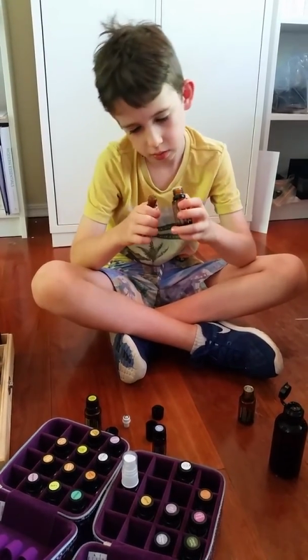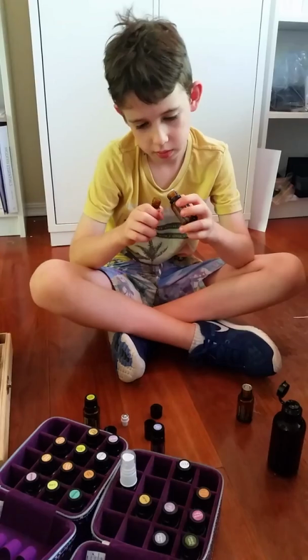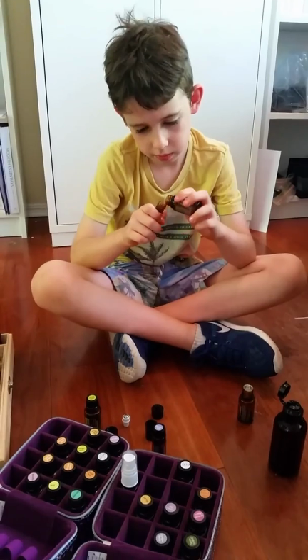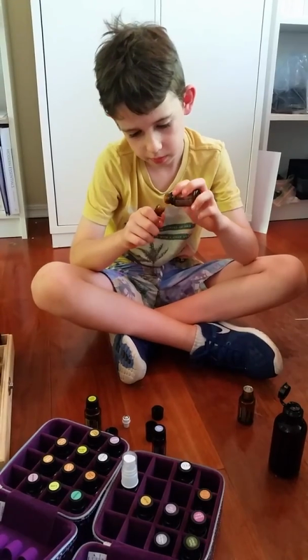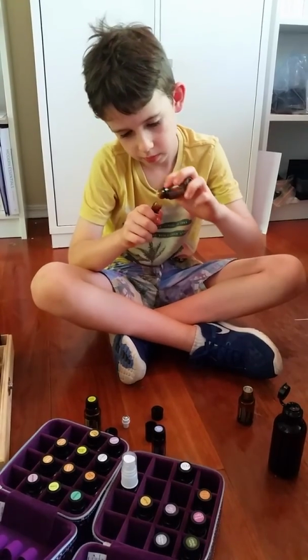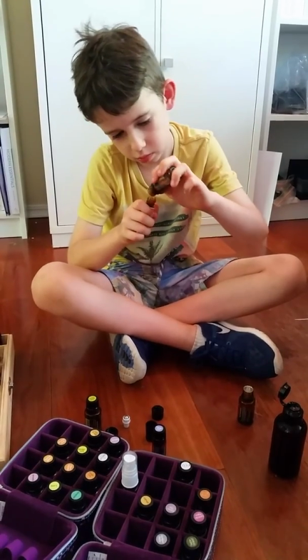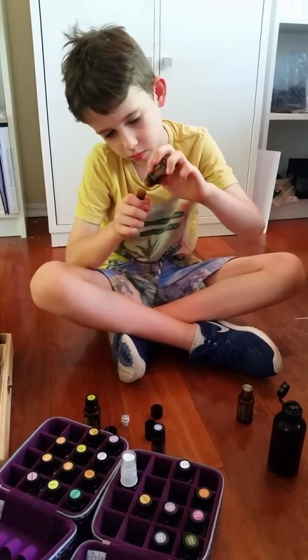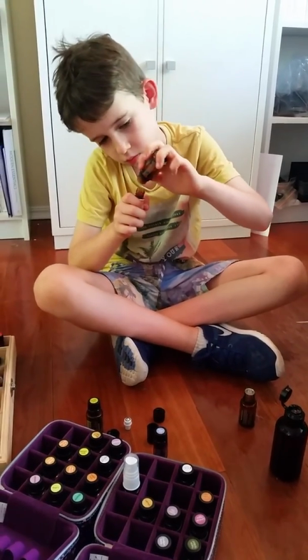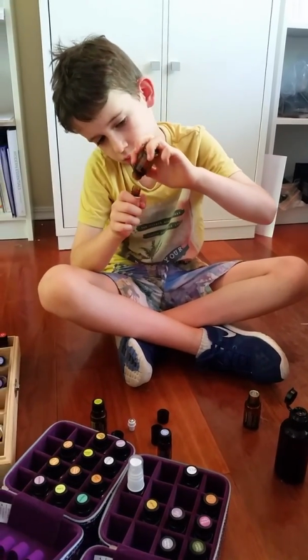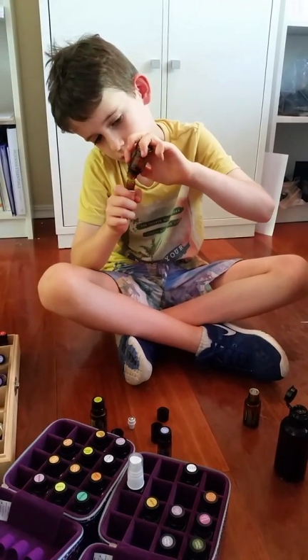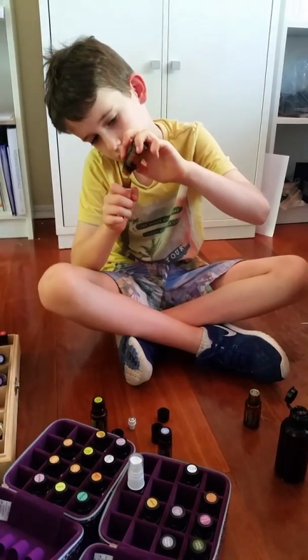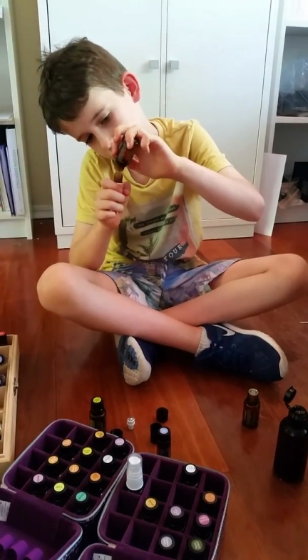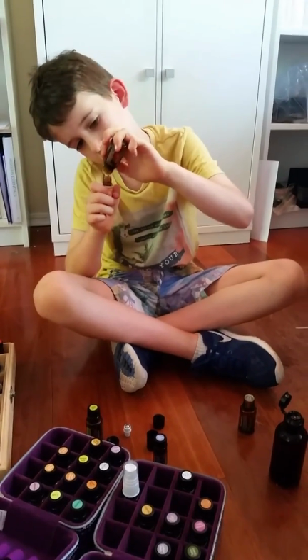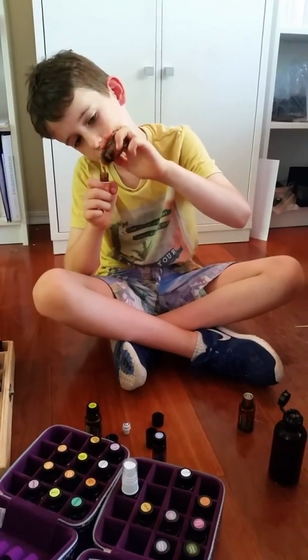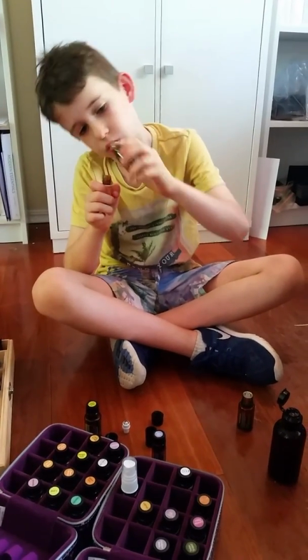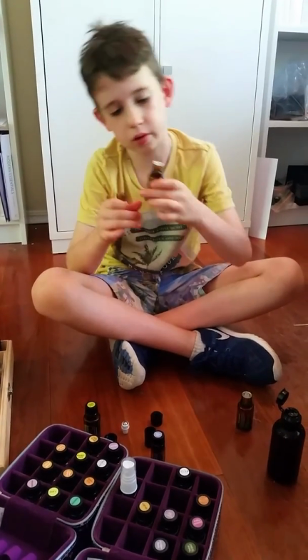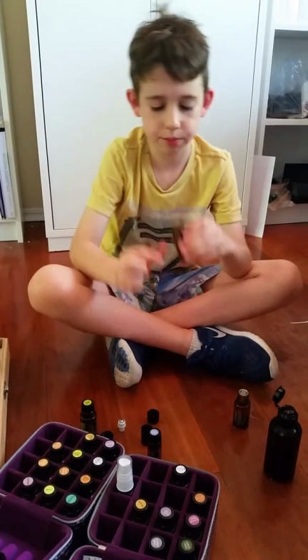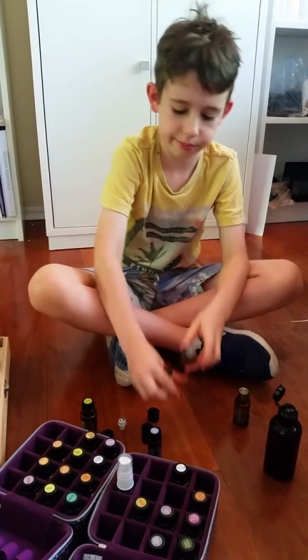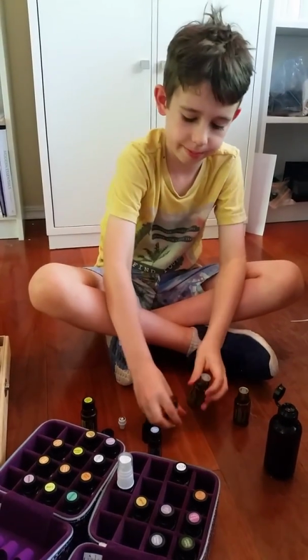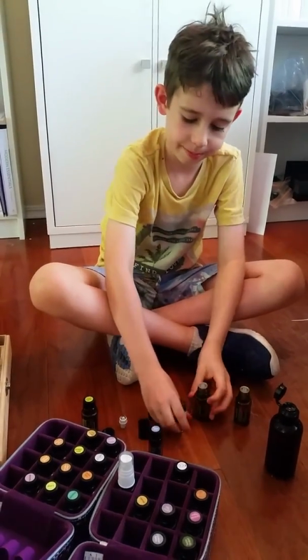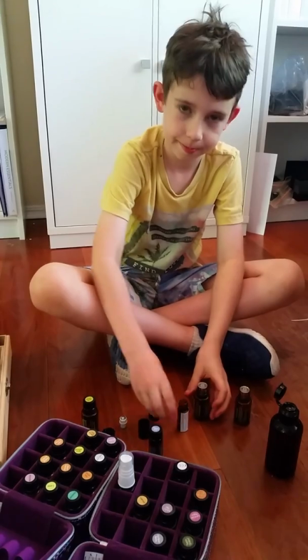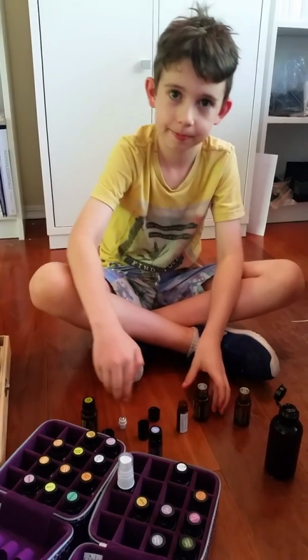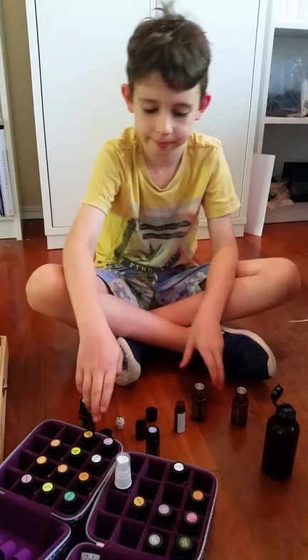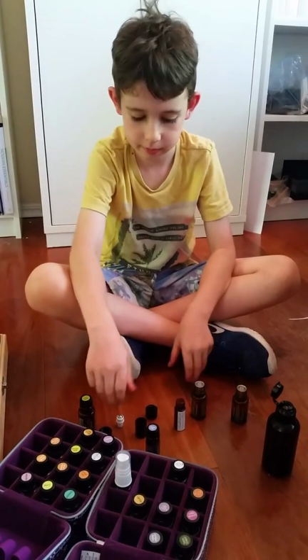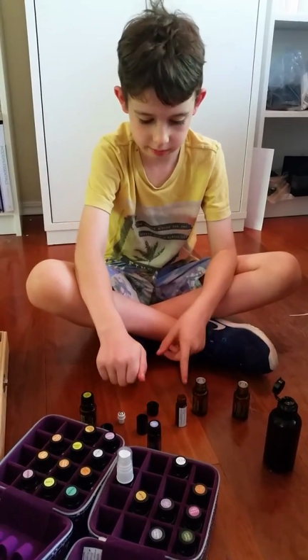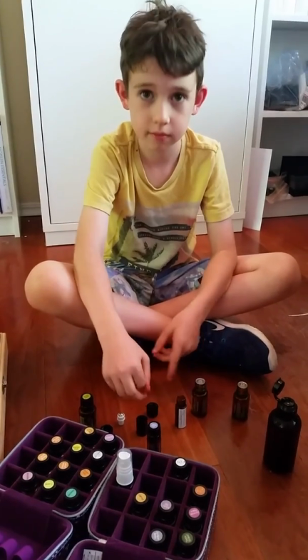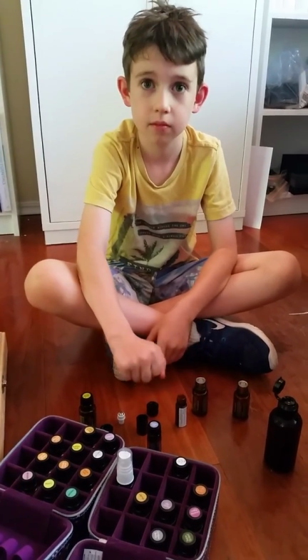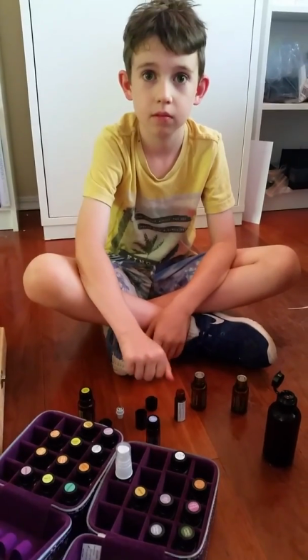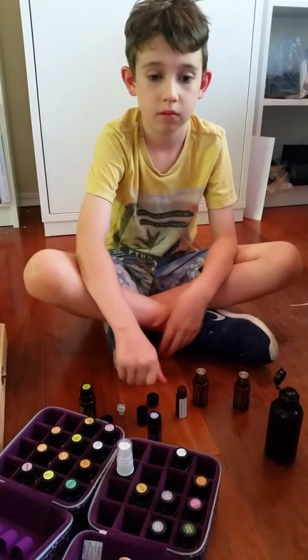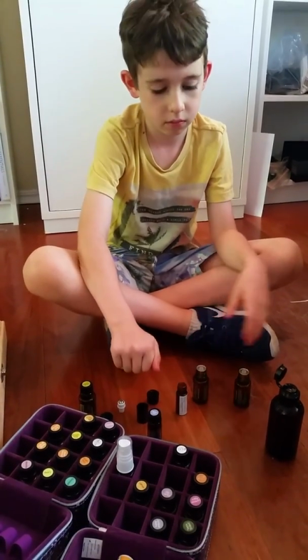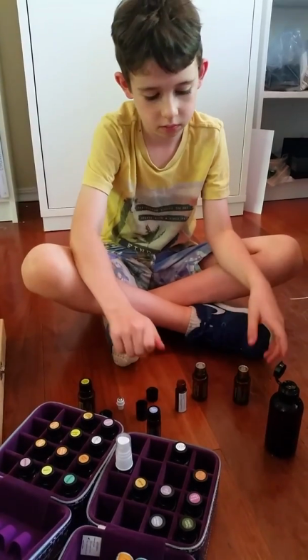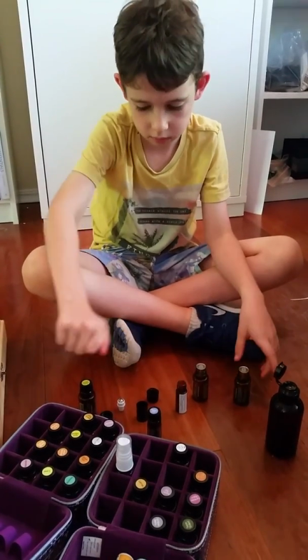Yeah, we can make up some that you can take to school. Oh, the happy roller — yeah, you can do that for sure.